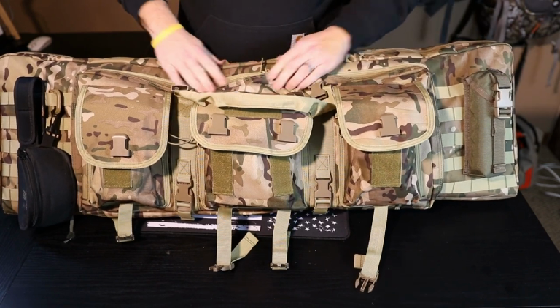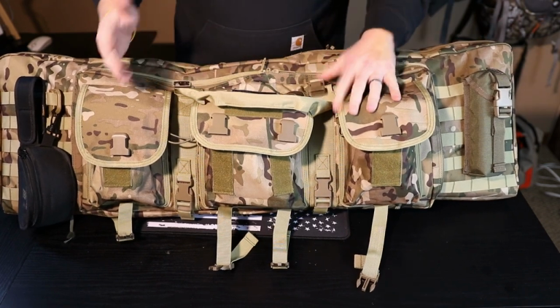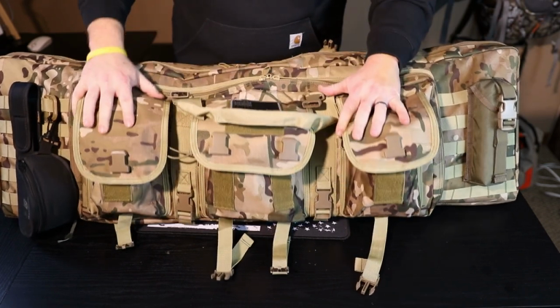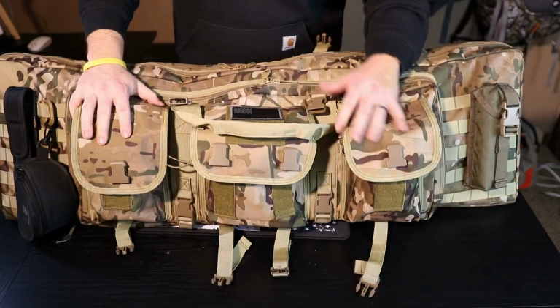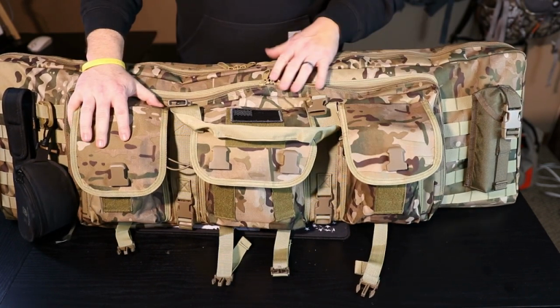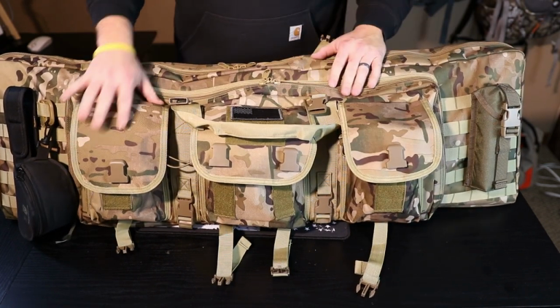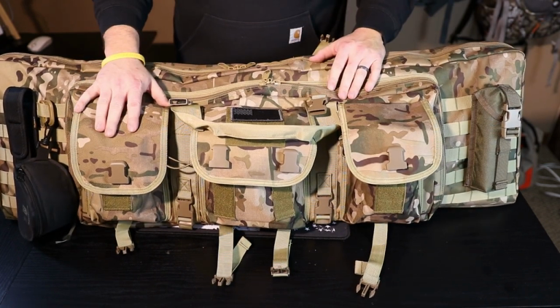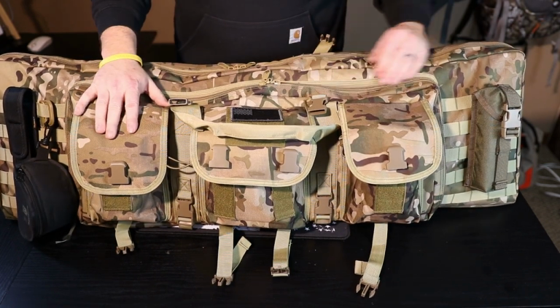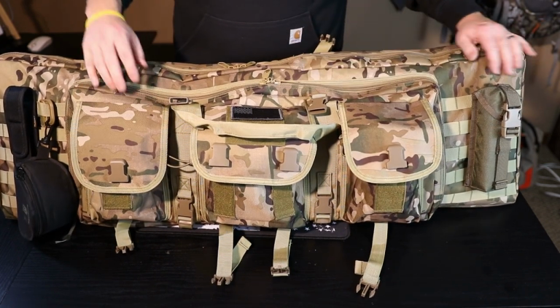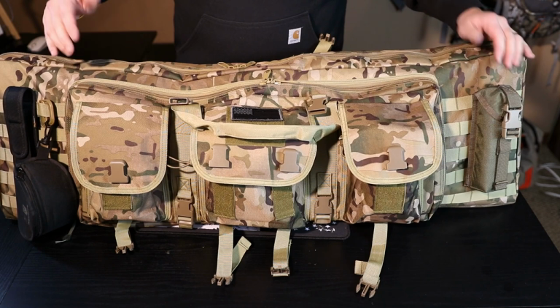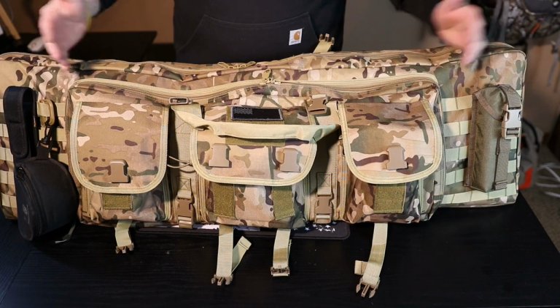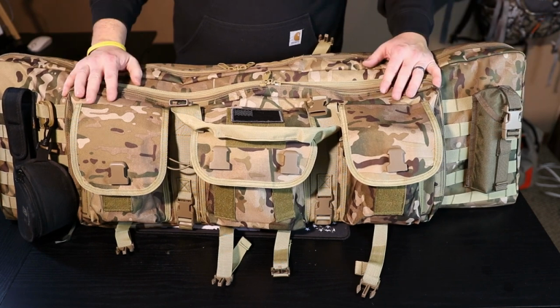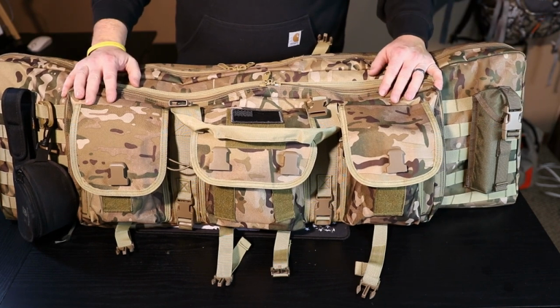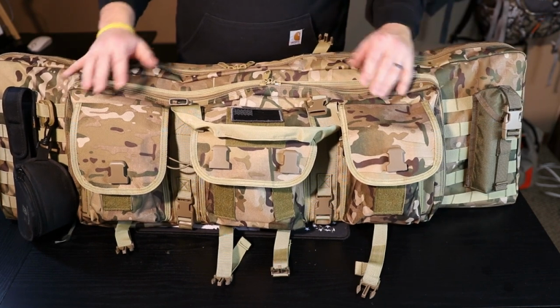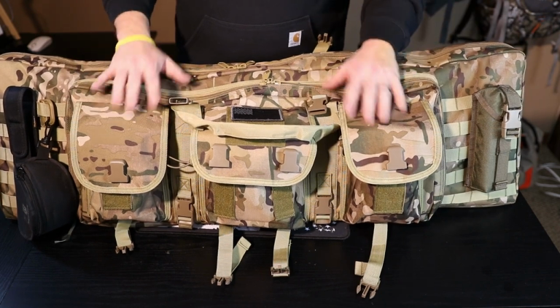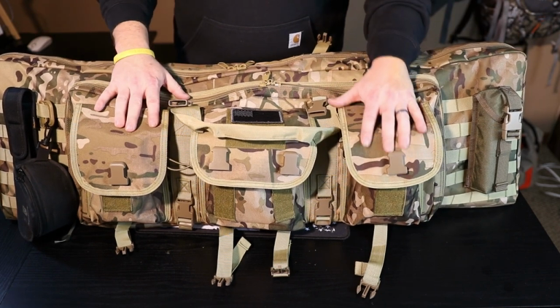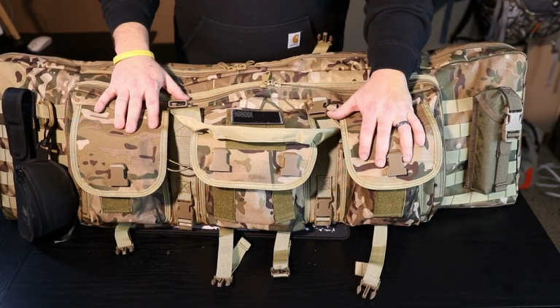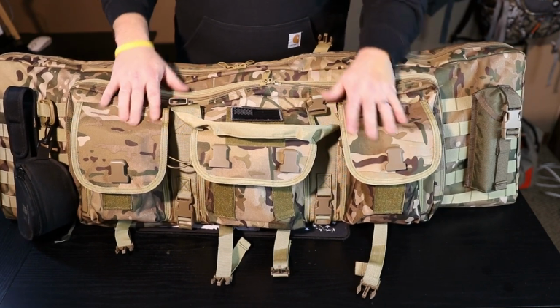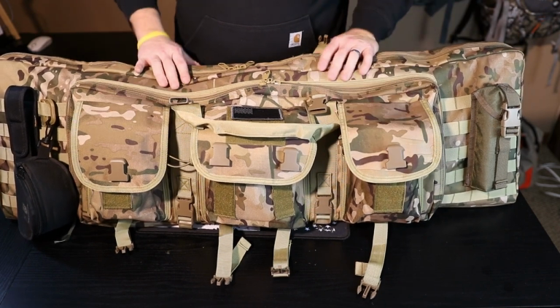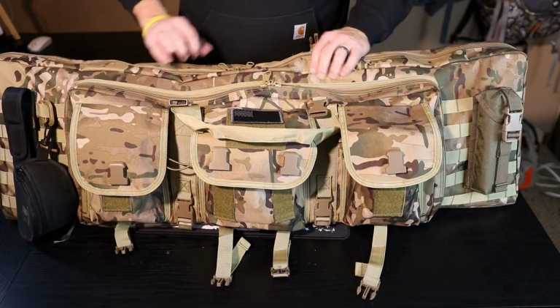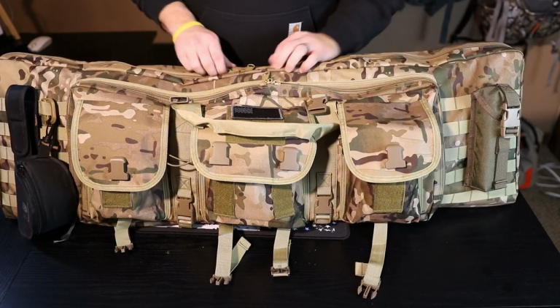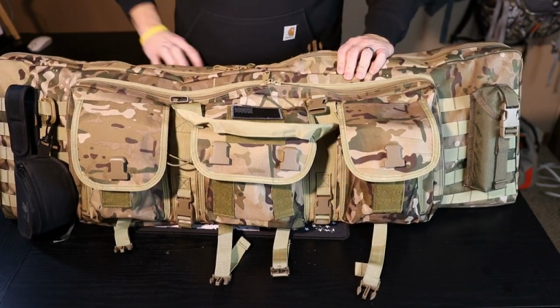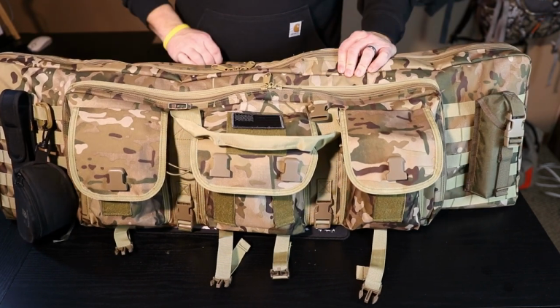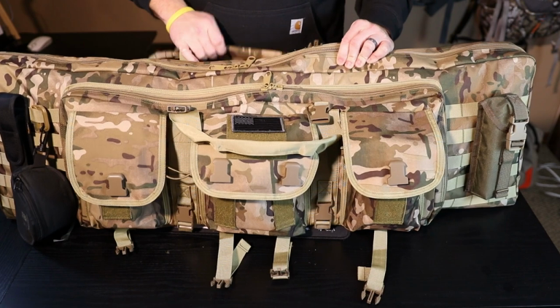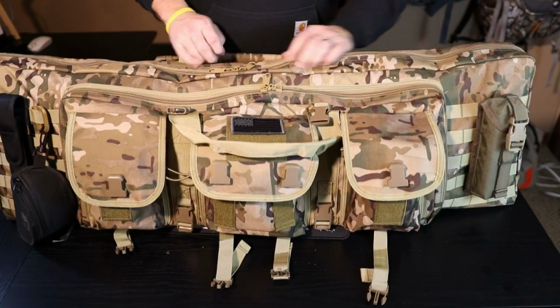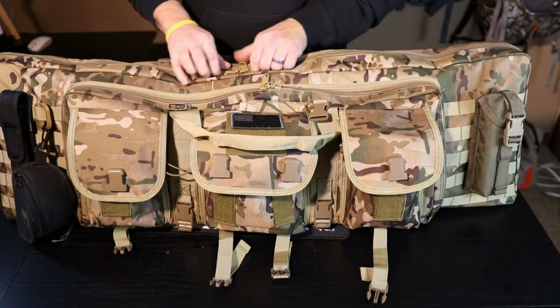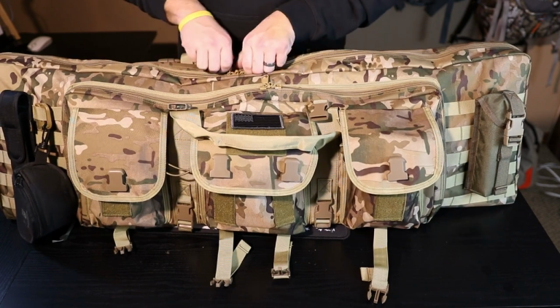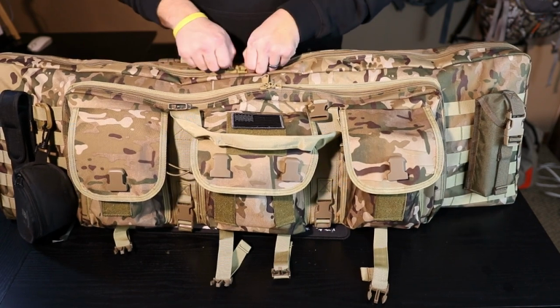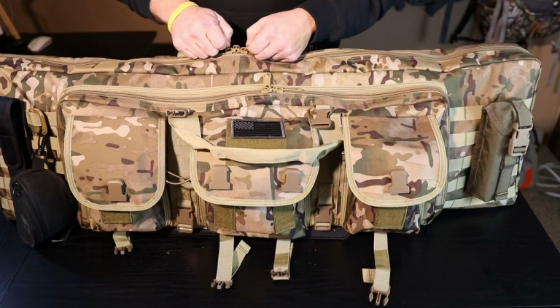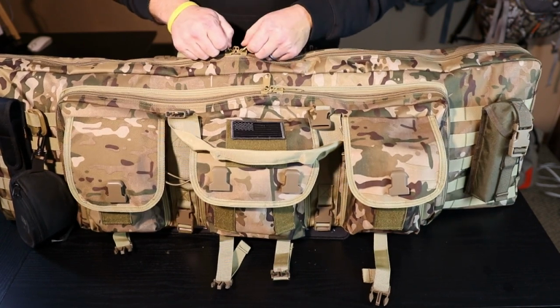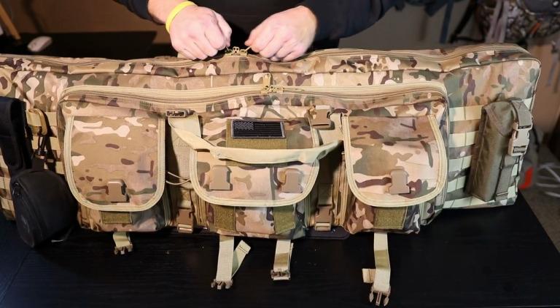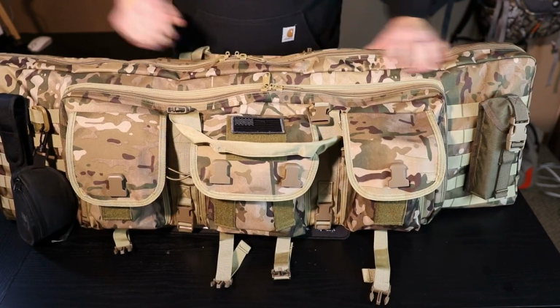This company also sells these cases in several different colors - you've got a lot of solid colors and then a bunch of different types of camo patterns. Get on there and take a look at them.